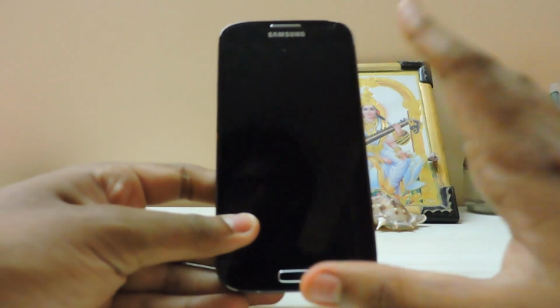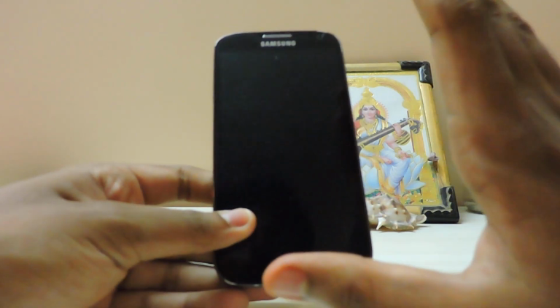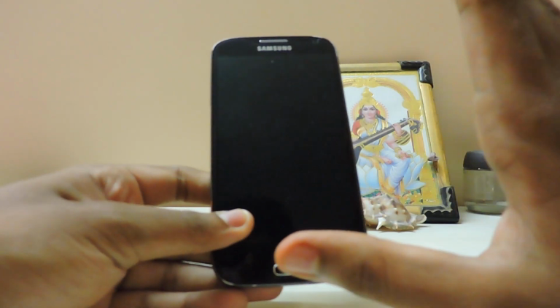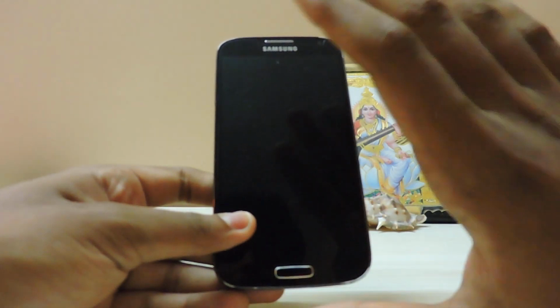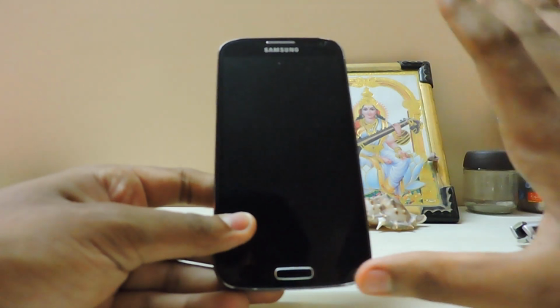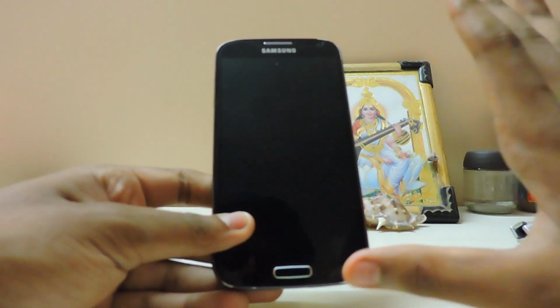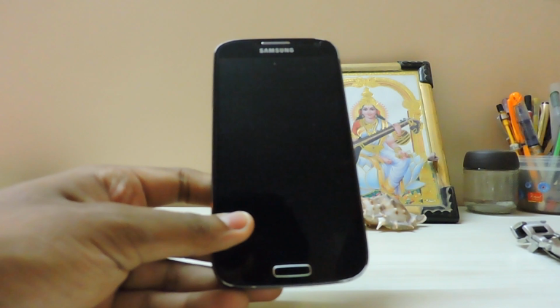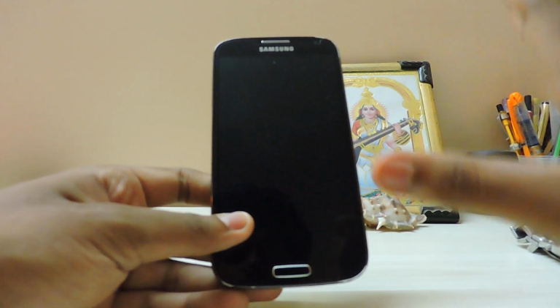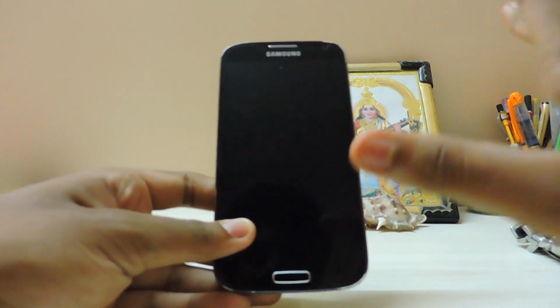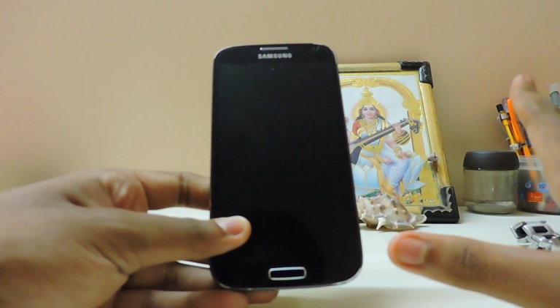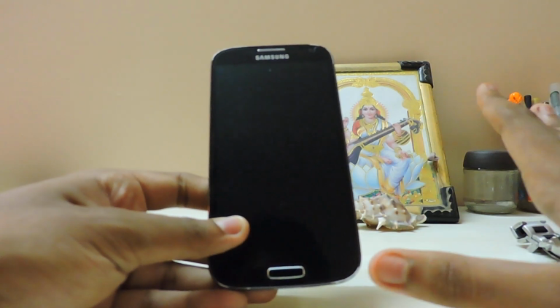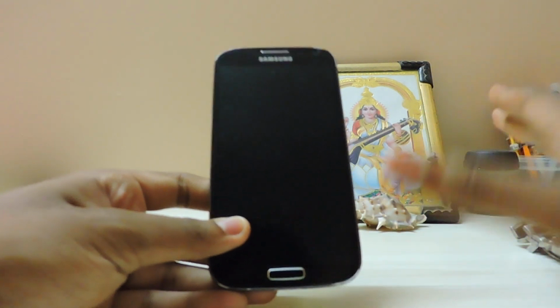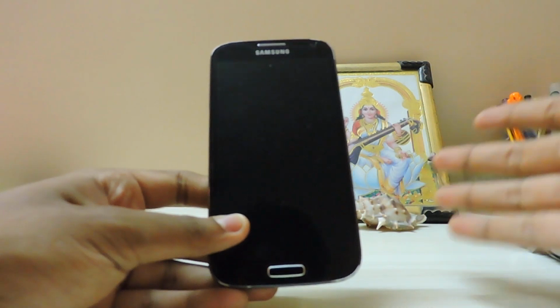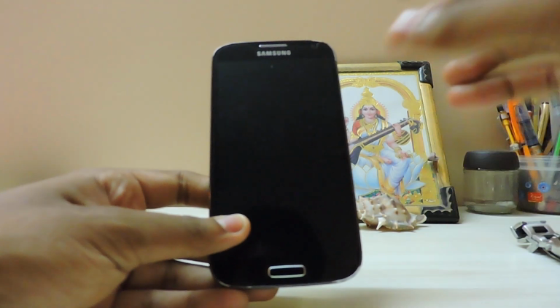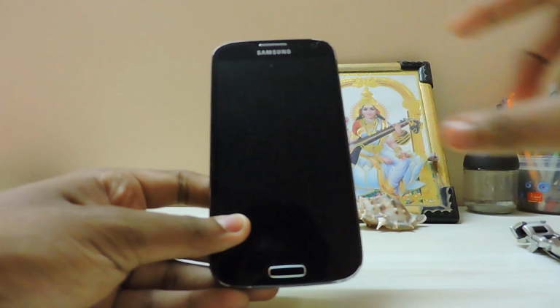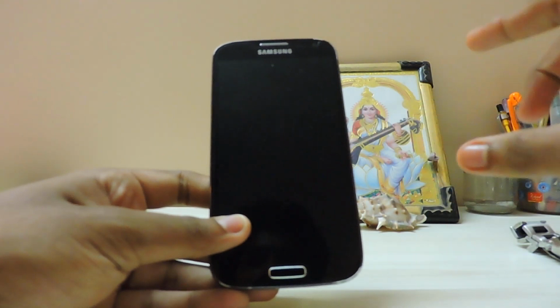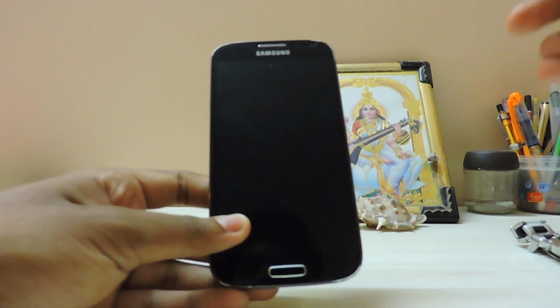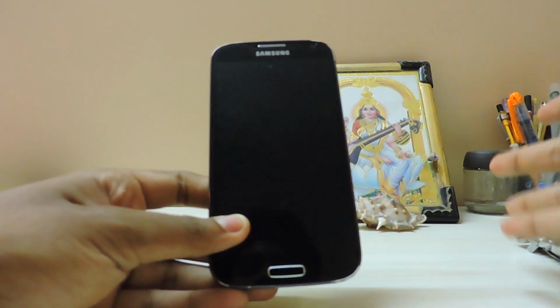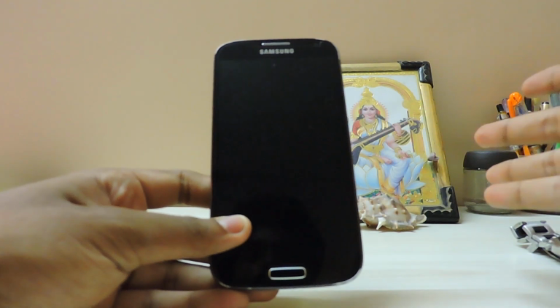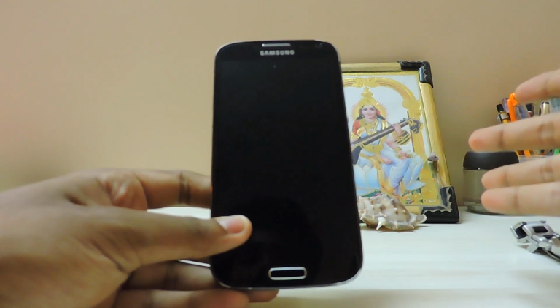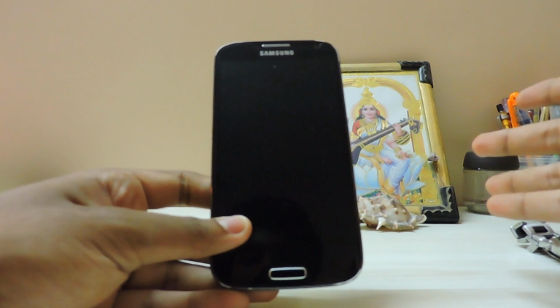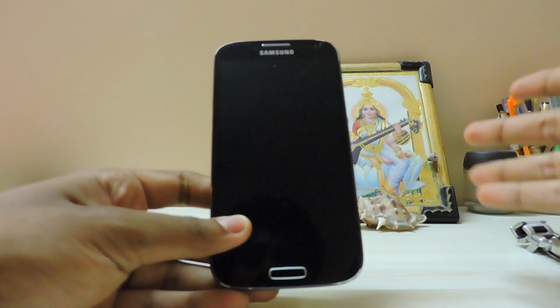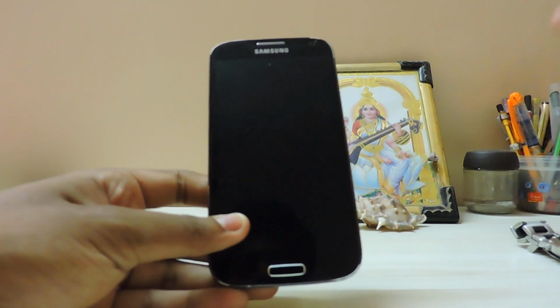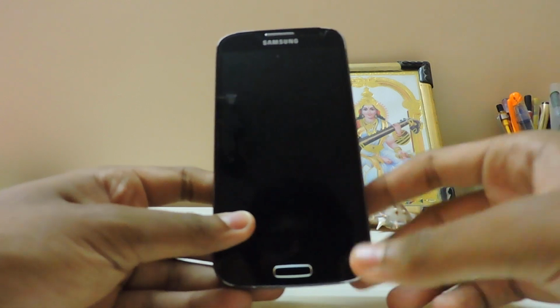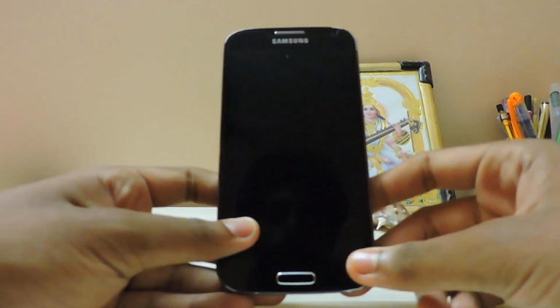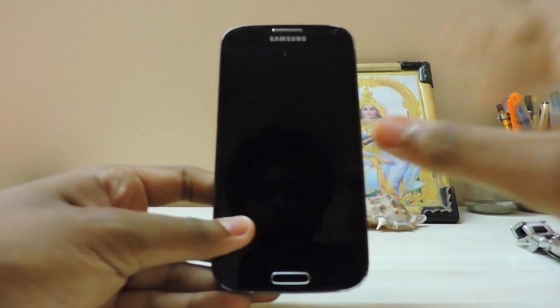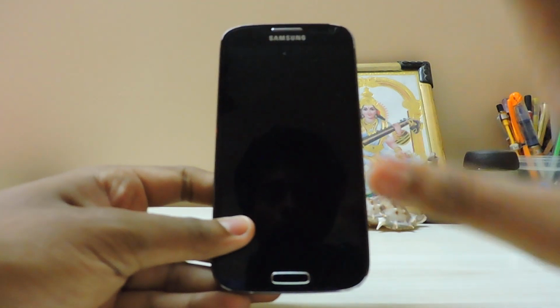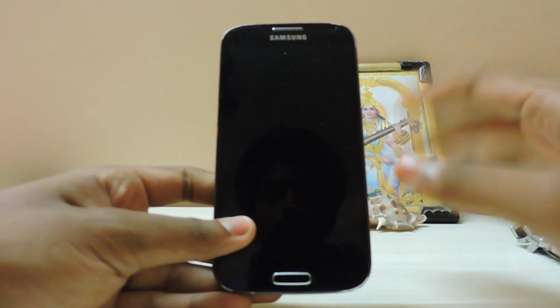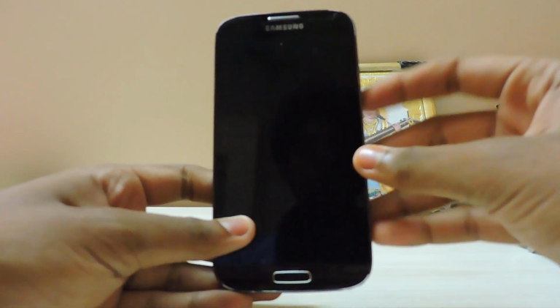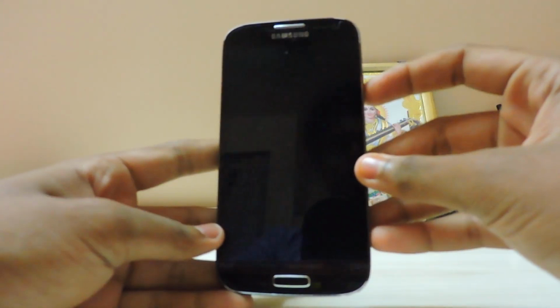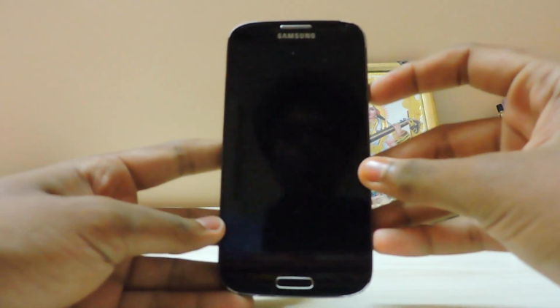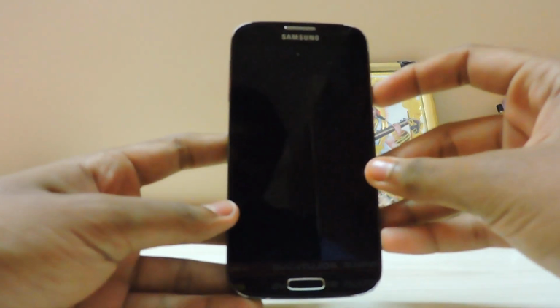I like this ROM because it comes with a Marshmallow feel from the start. I don't know whether it uses a layer system as I explained in a past video. Let's check it out - I have not set it up yet, so we'll just check it out together.